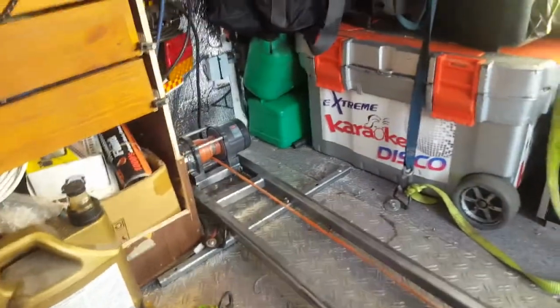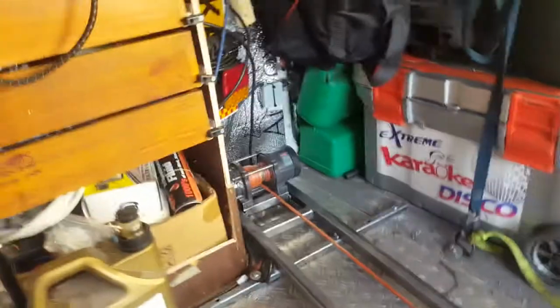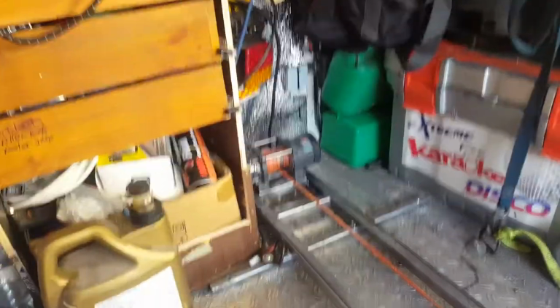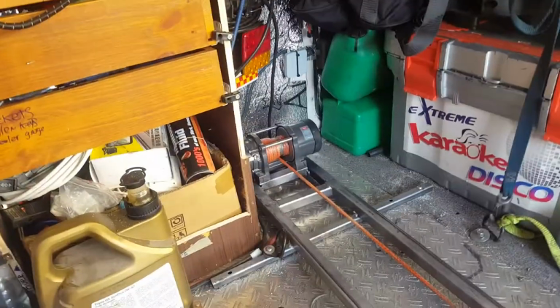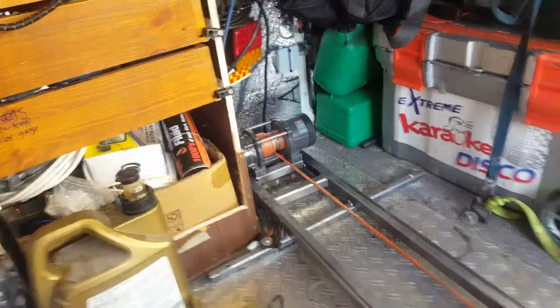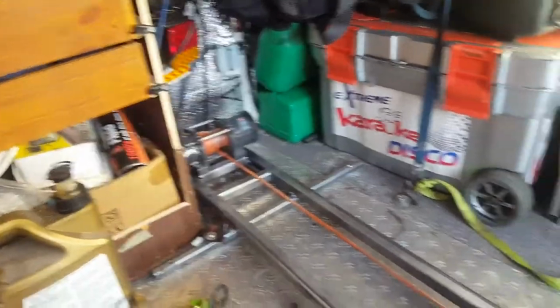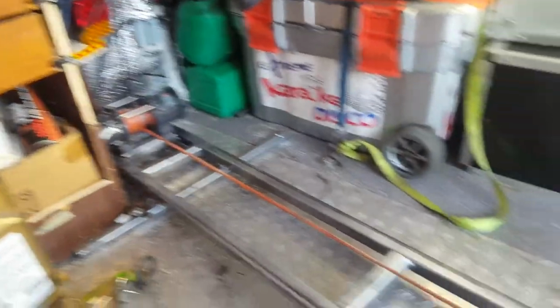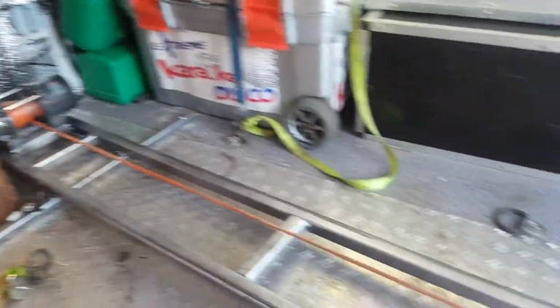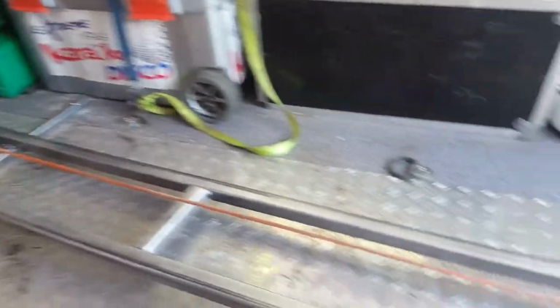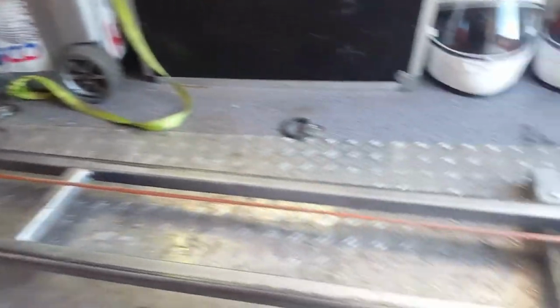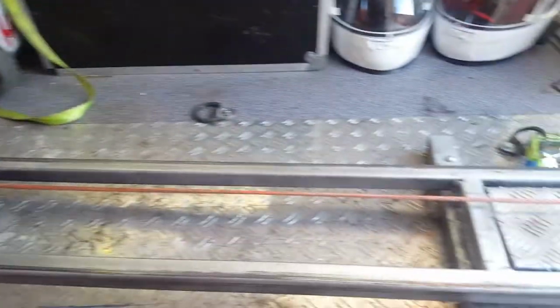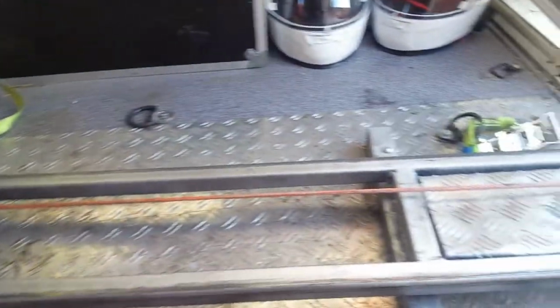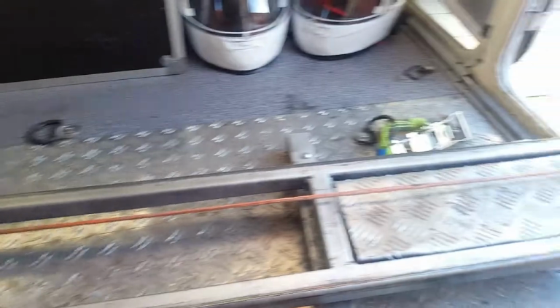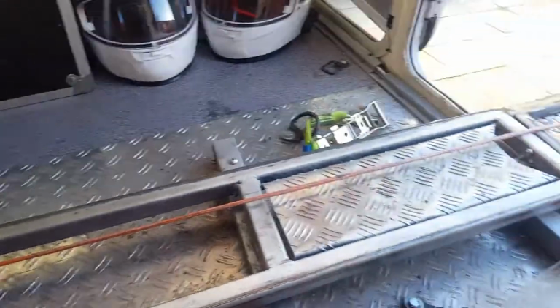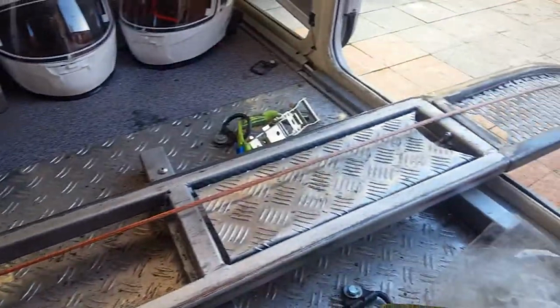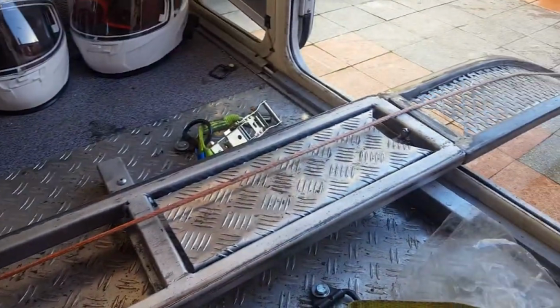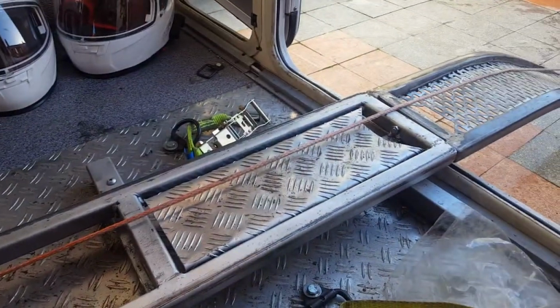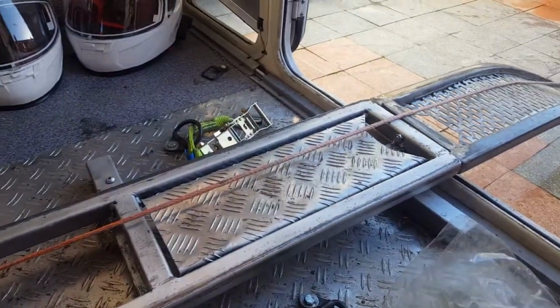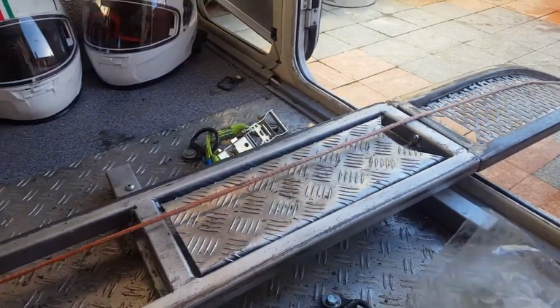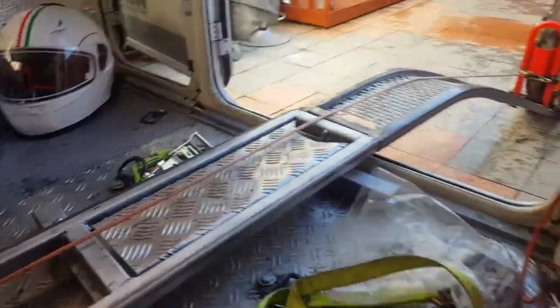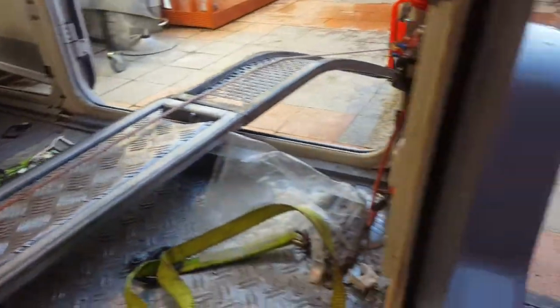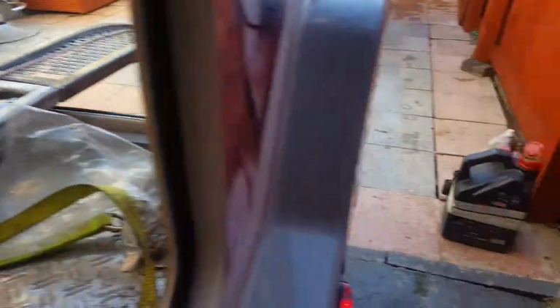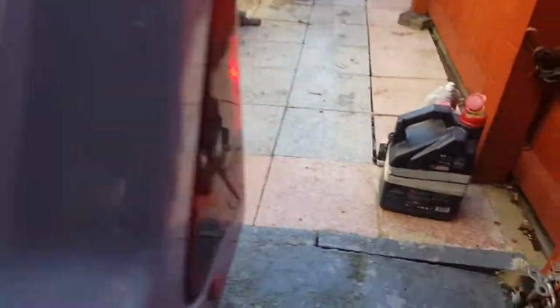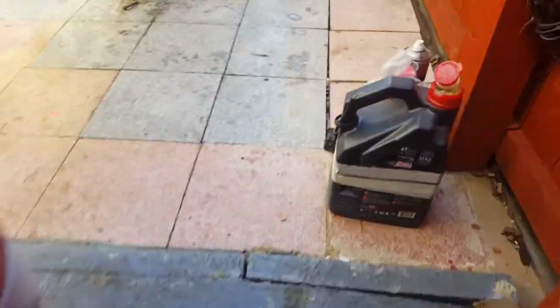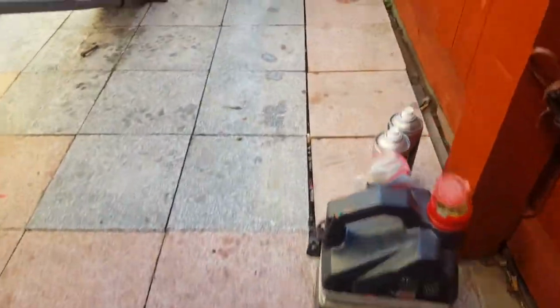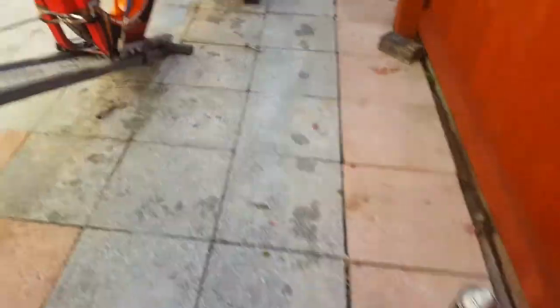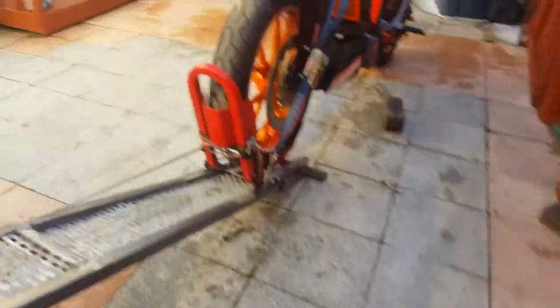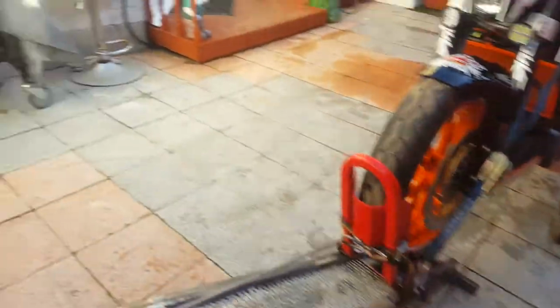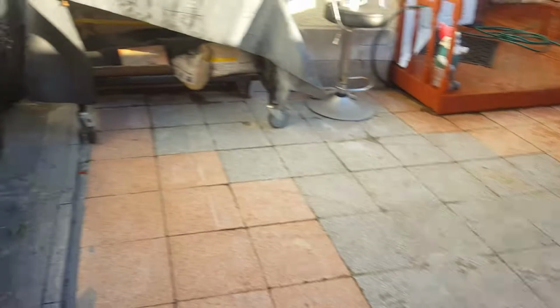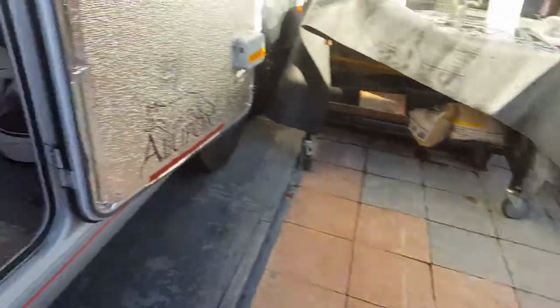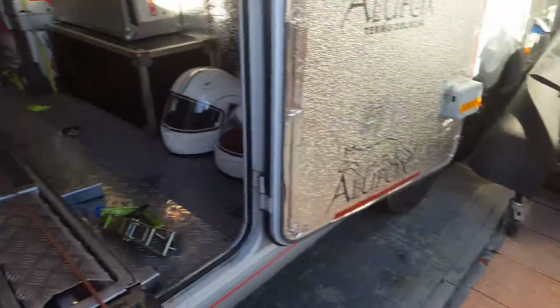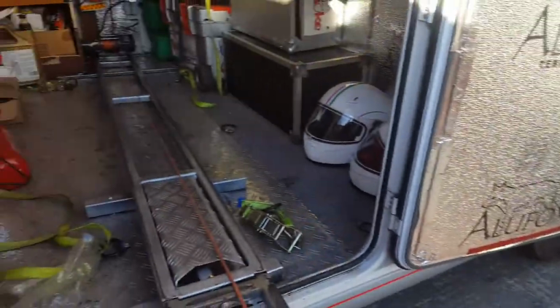We have a winch there. So yeah, I'll go back outside this side and come round.